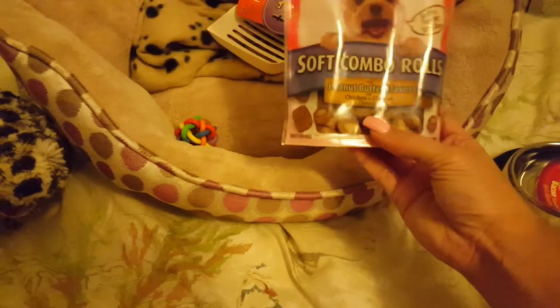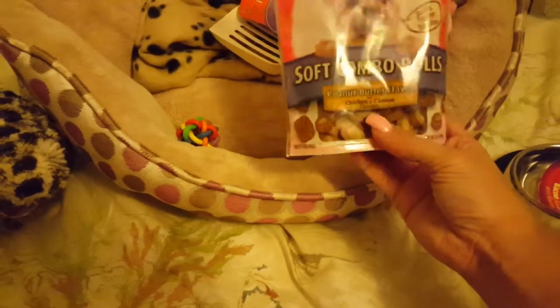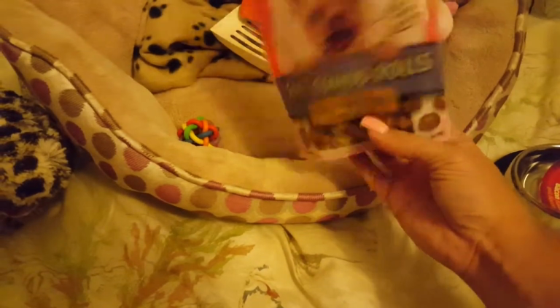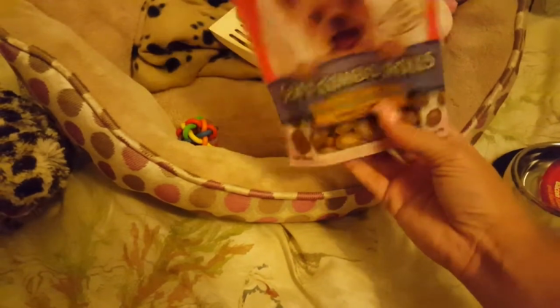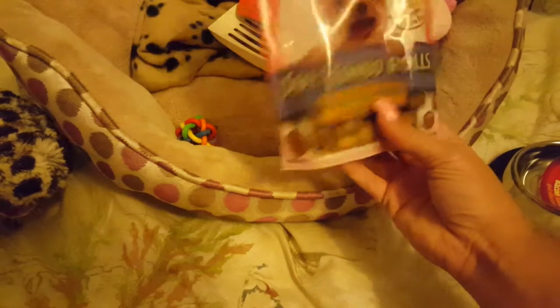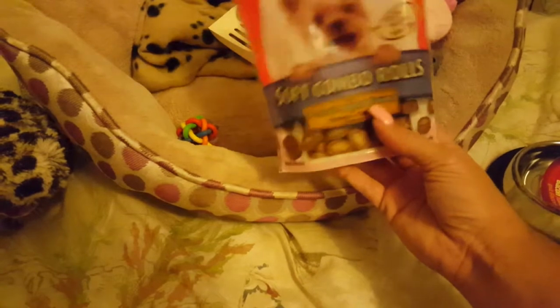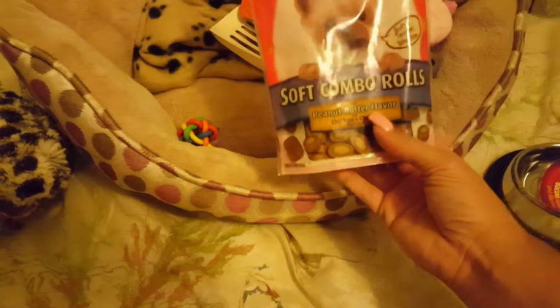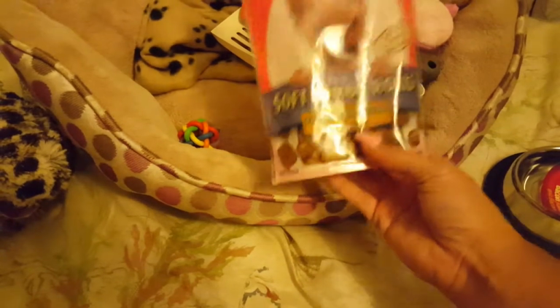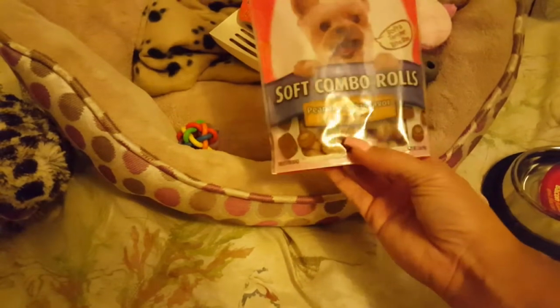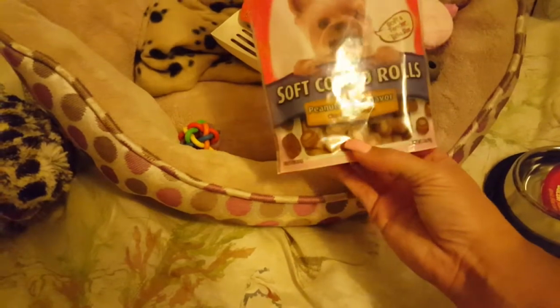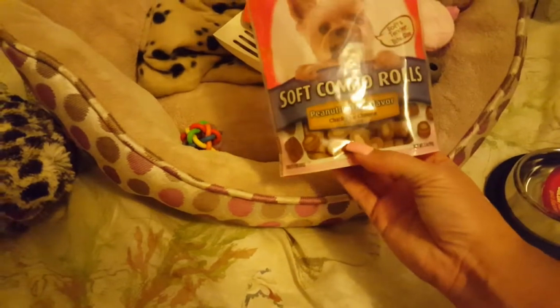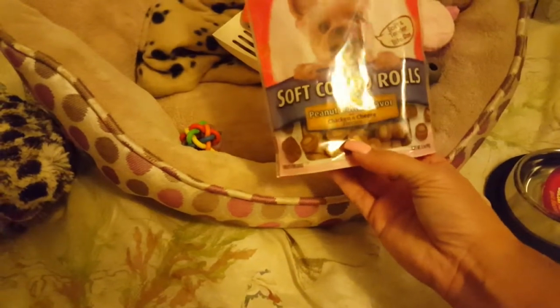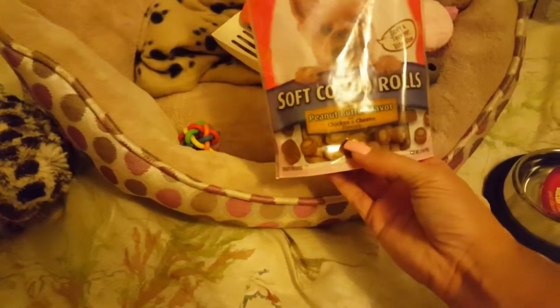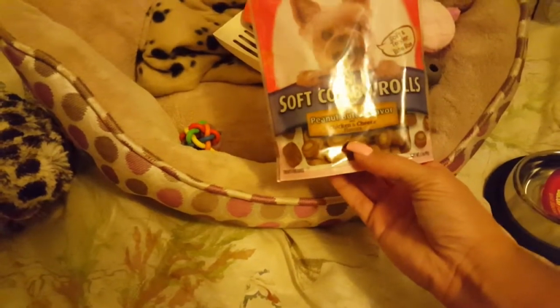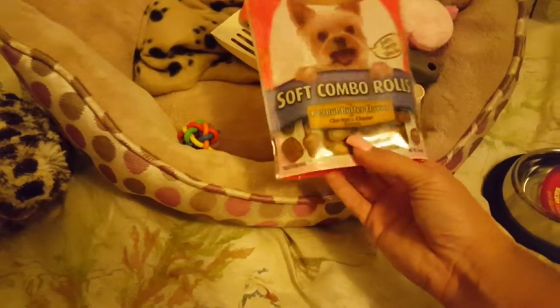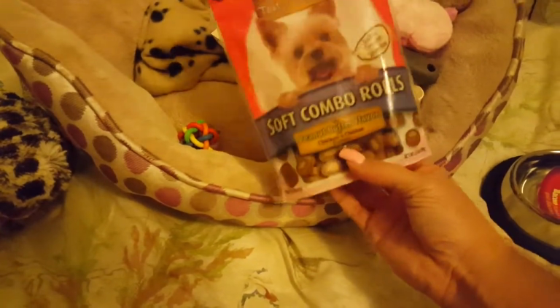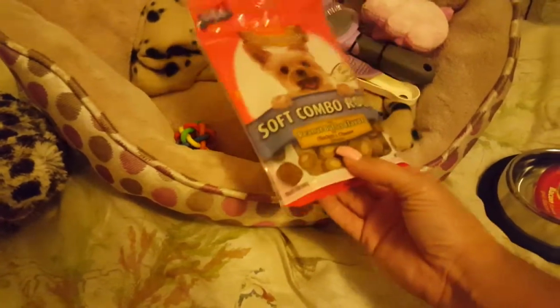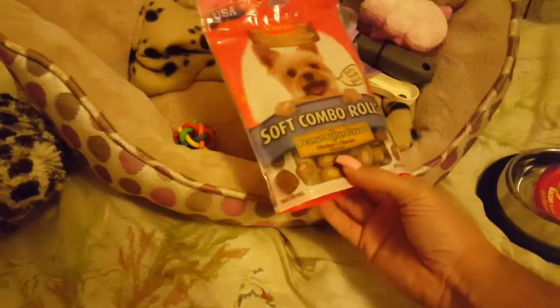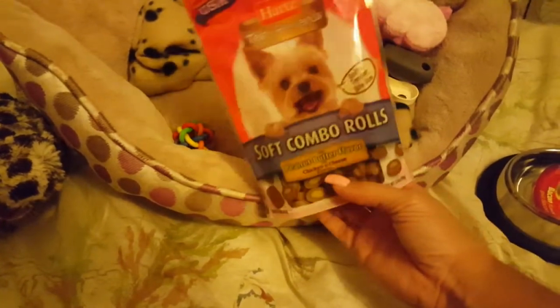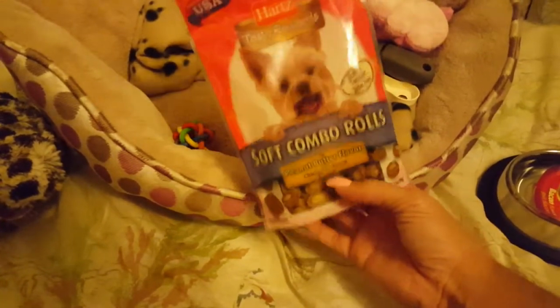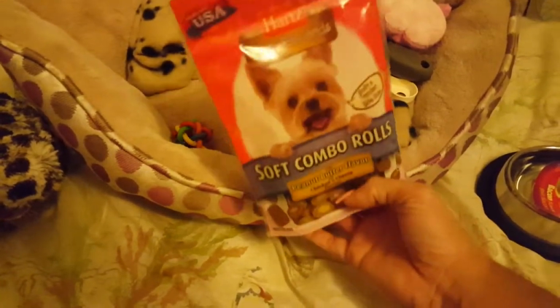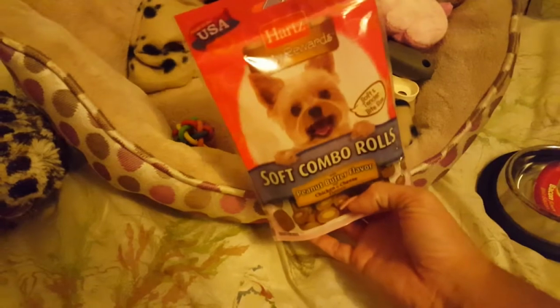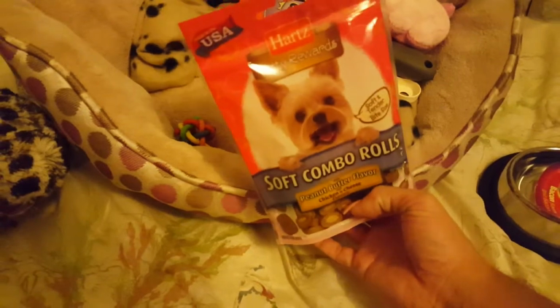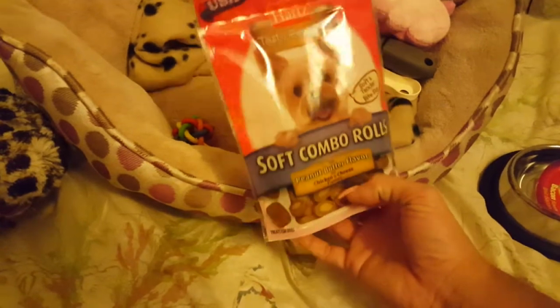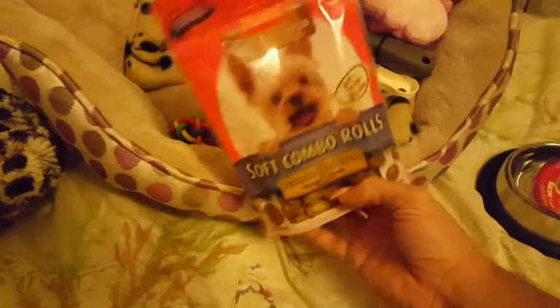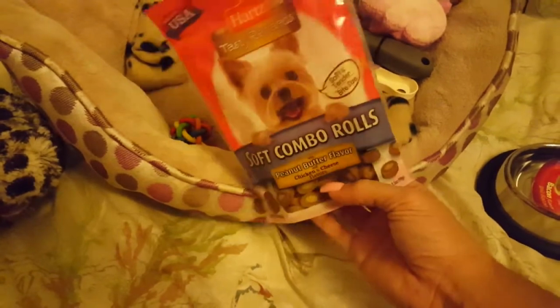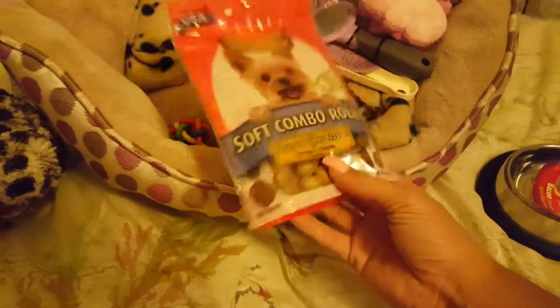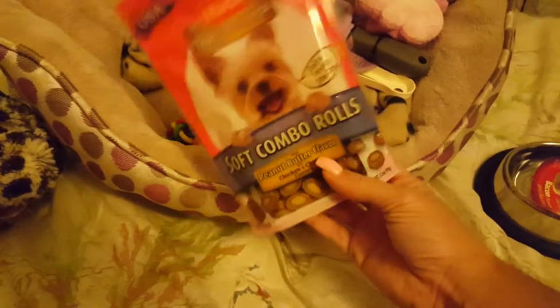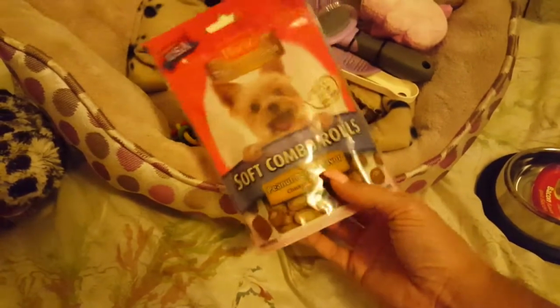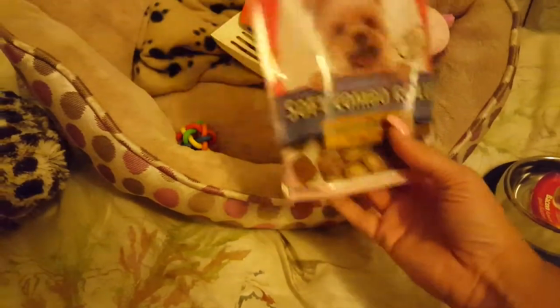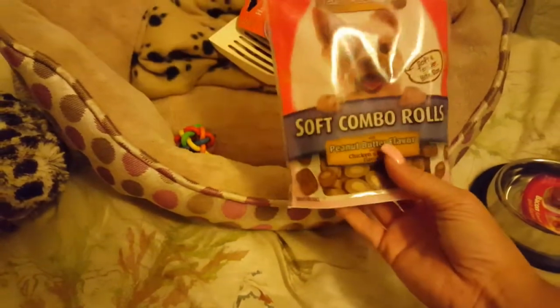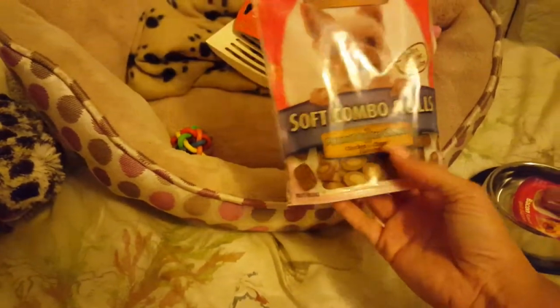I'm hoping these treats will fit in the puppy Kongs that I ordered today on Amazon. I'm hoping they'll get here before Christmas.